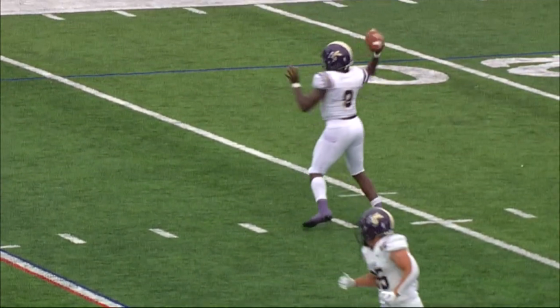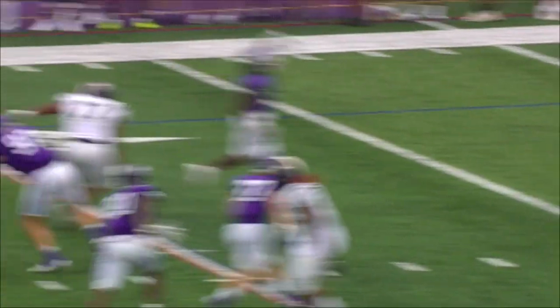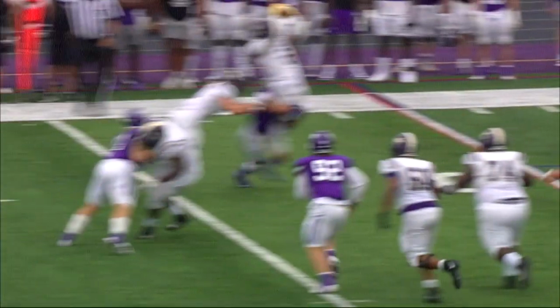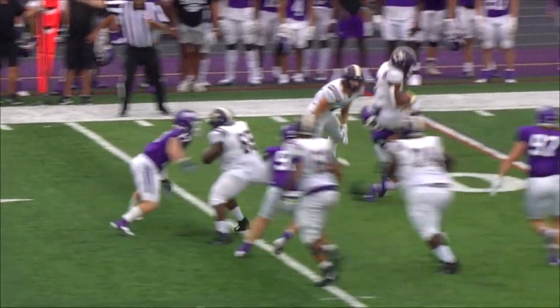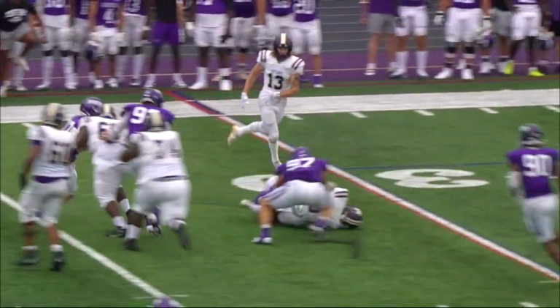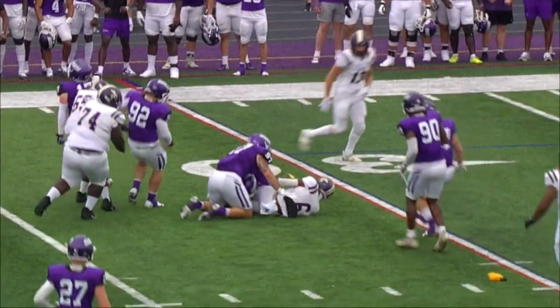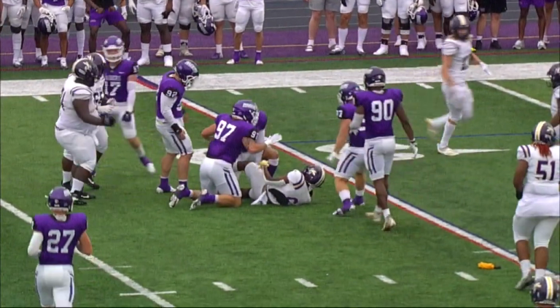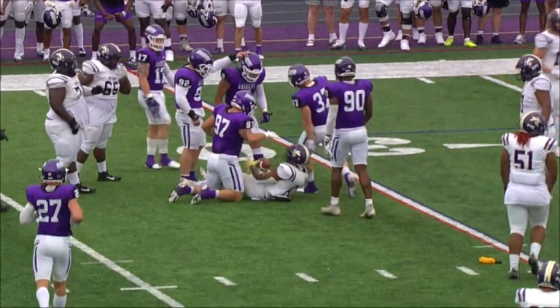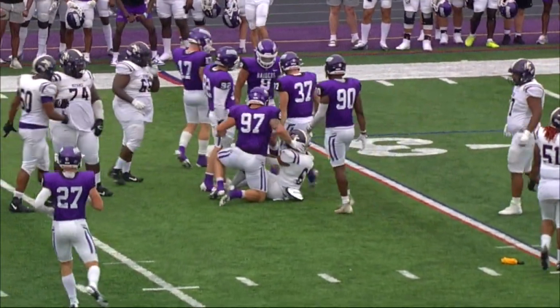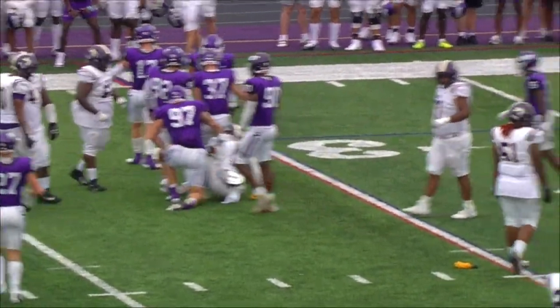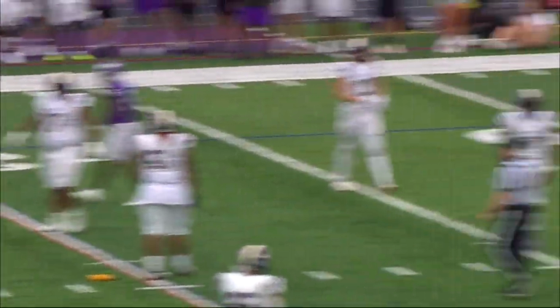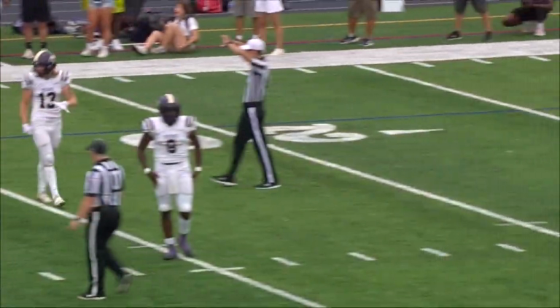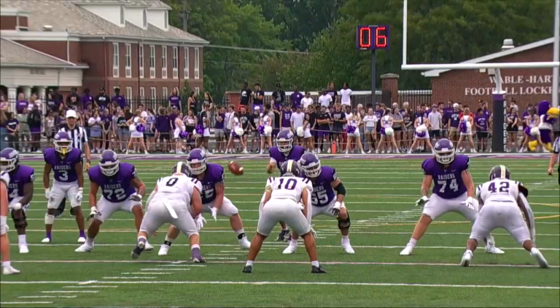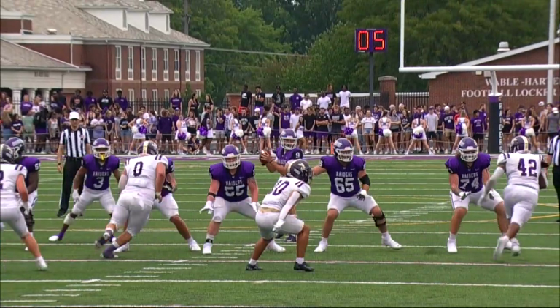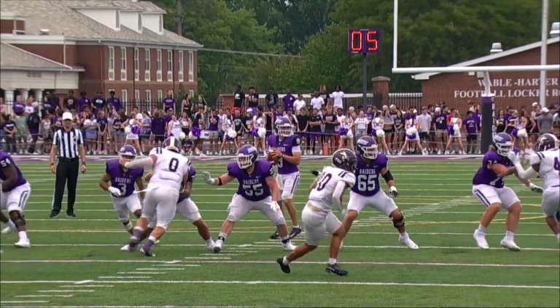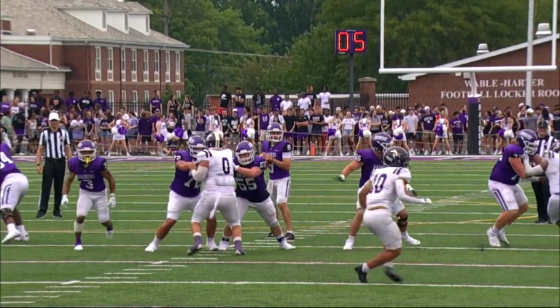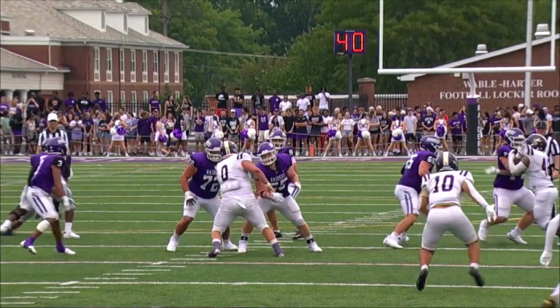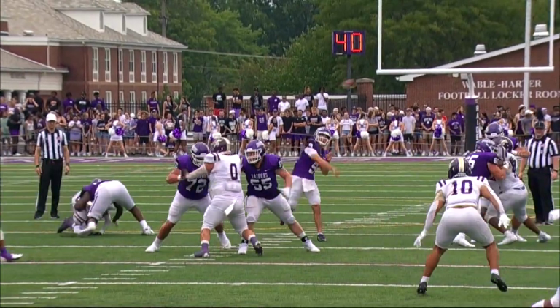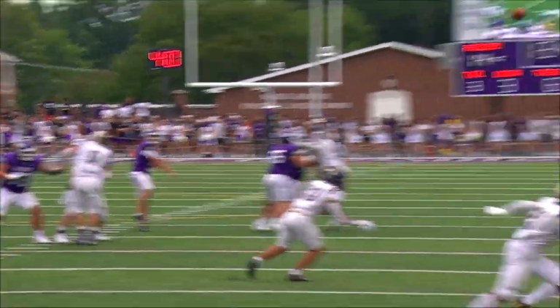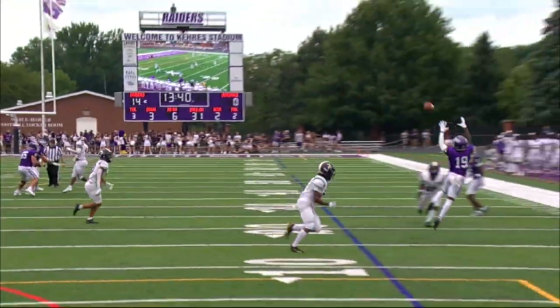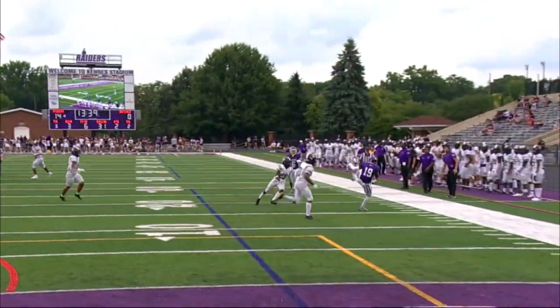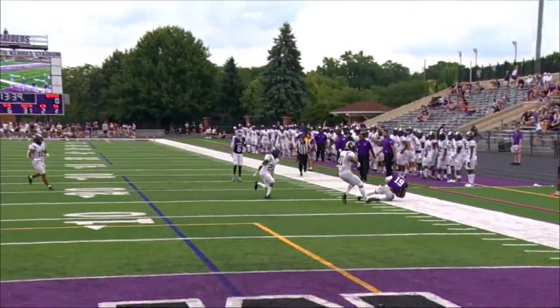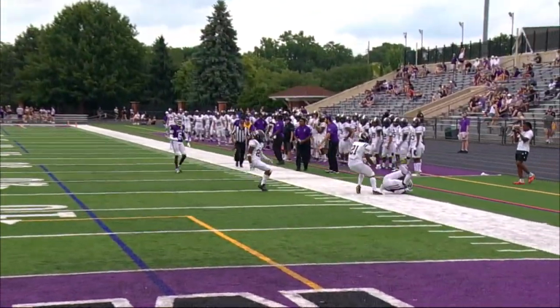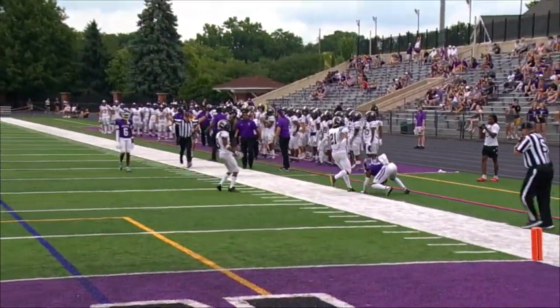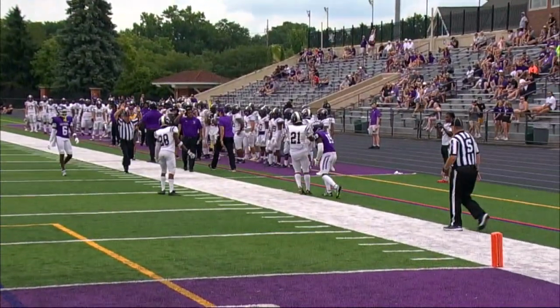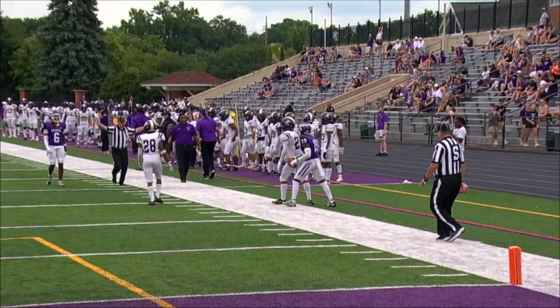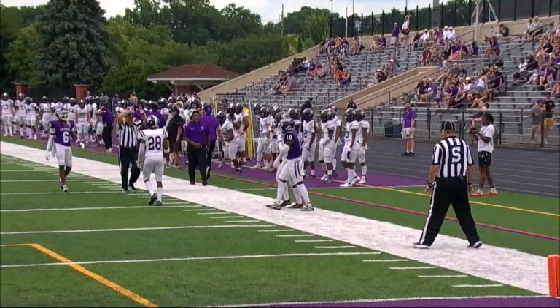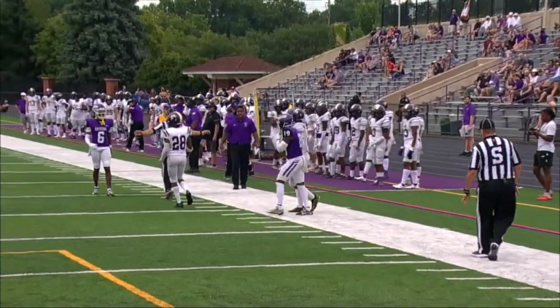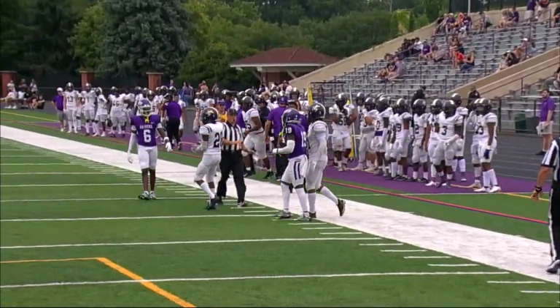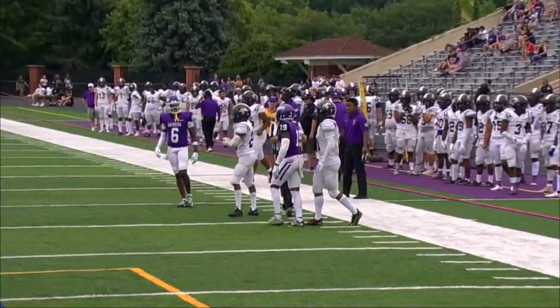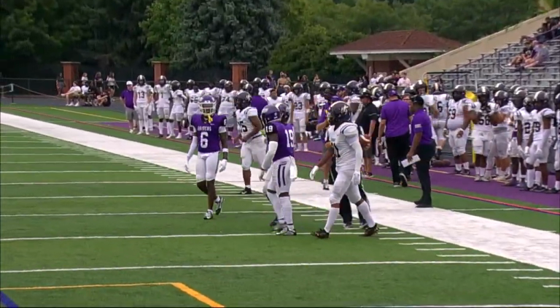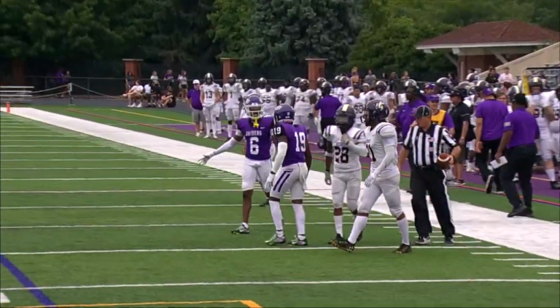On third and ten they'll set up the screen — a penalty marker down, as is the receiver. Maxton Plunk with a short drop, he'll fire and Manley climbs the ladder and pulls it down at the 15-yard line for a Mount Union first down.